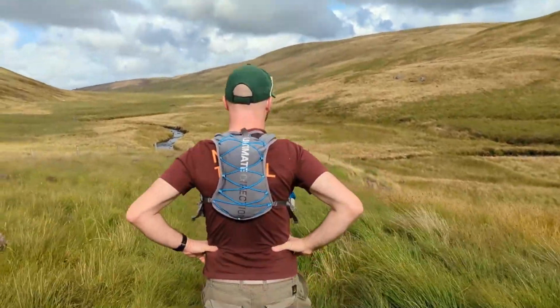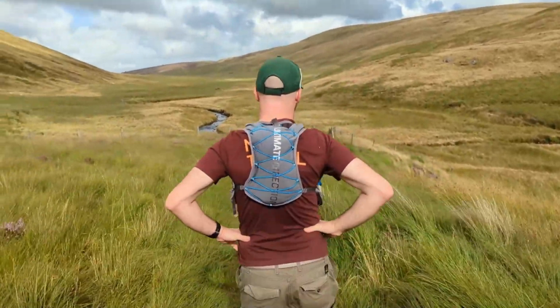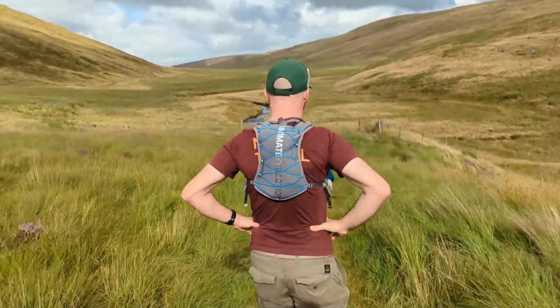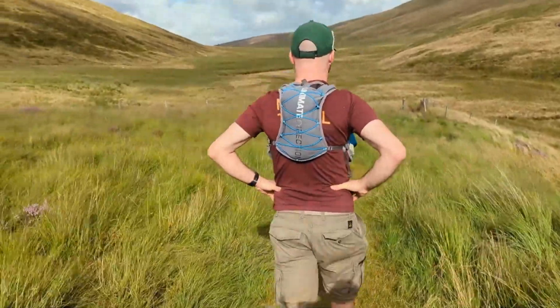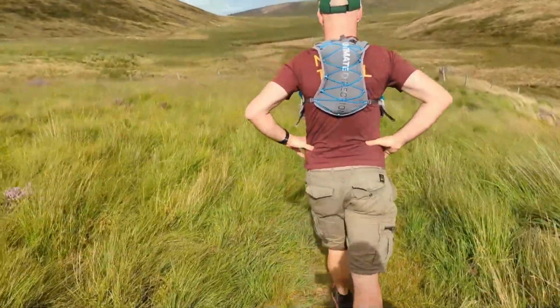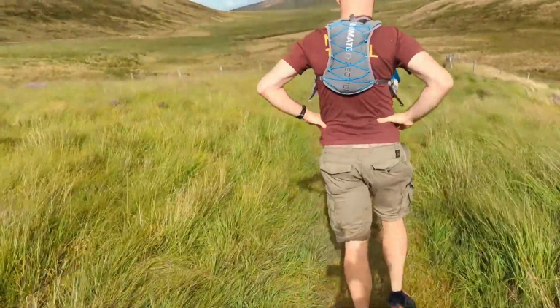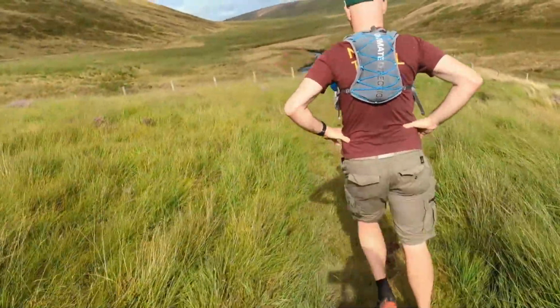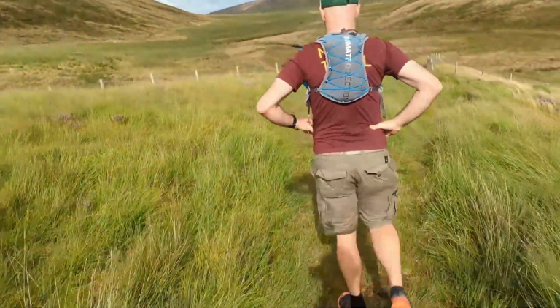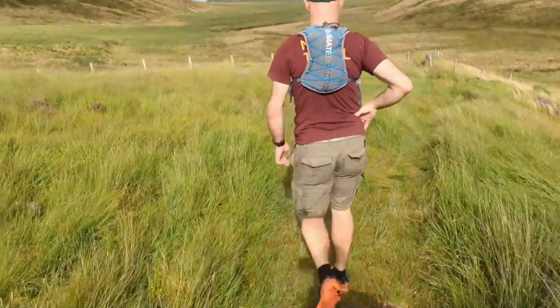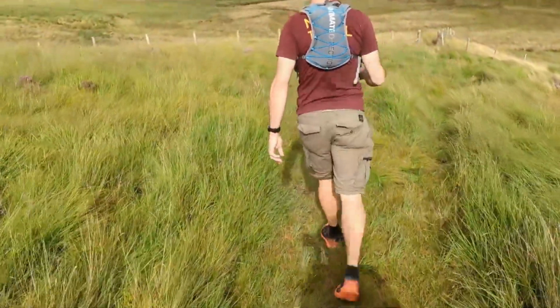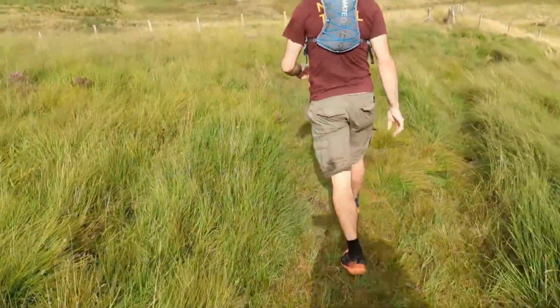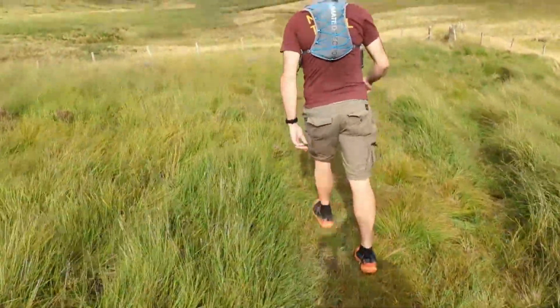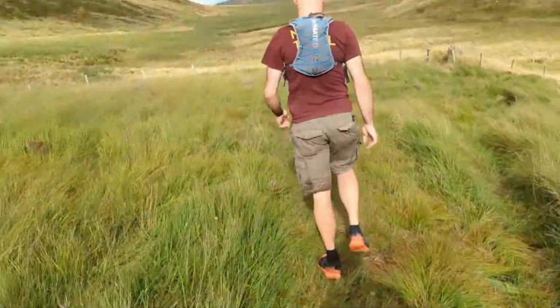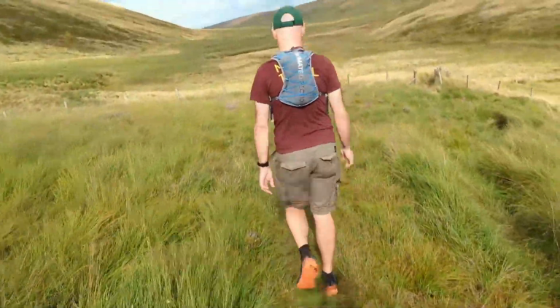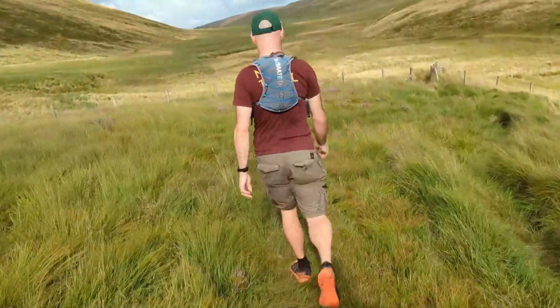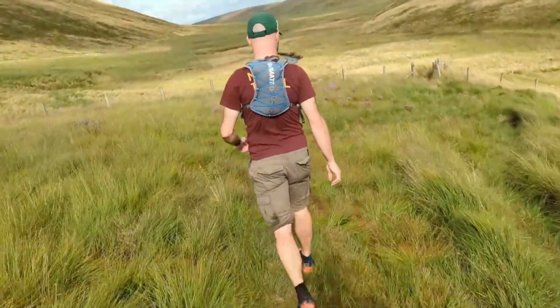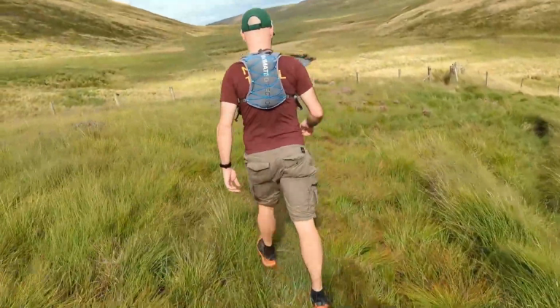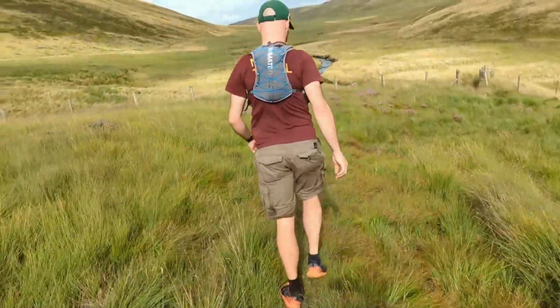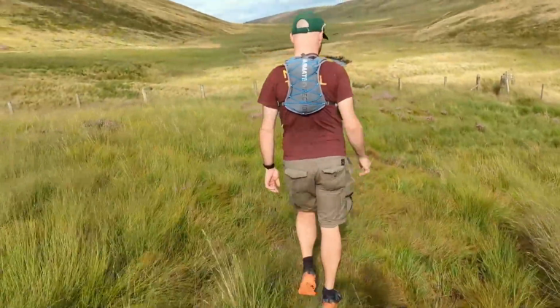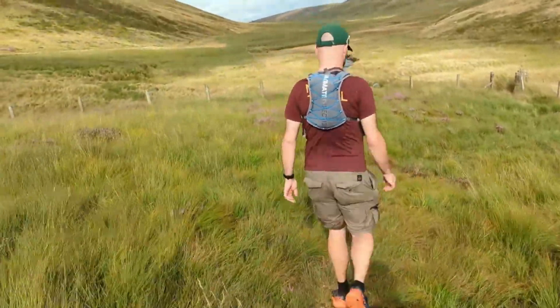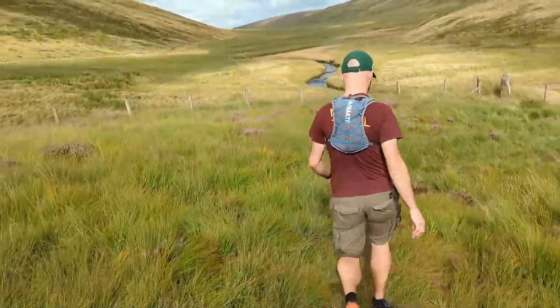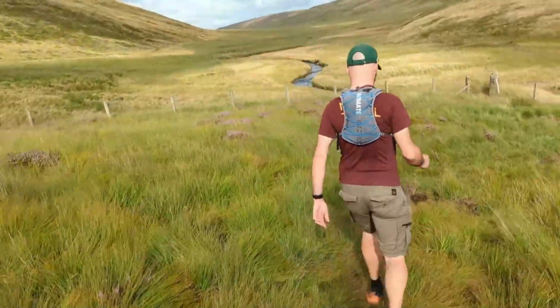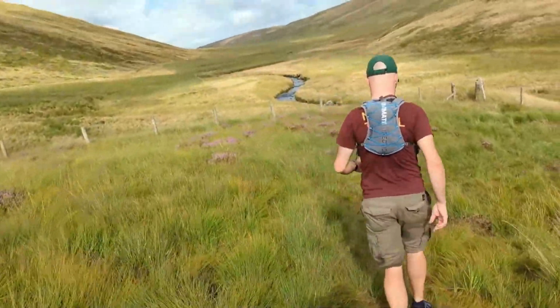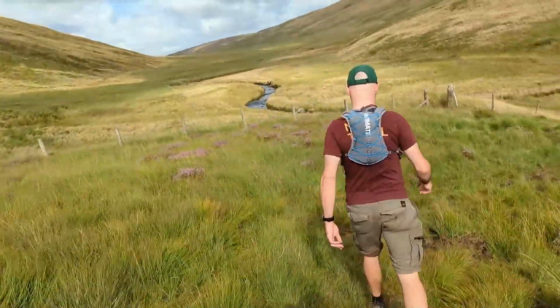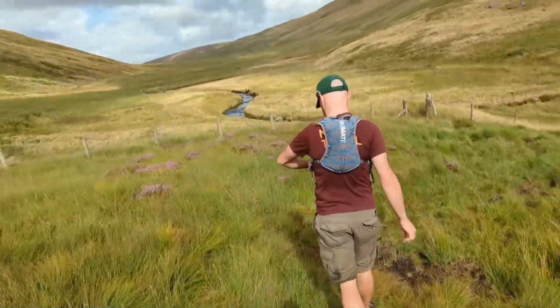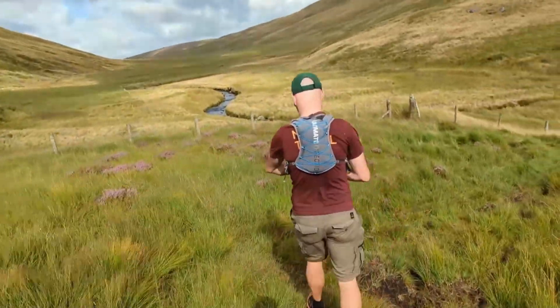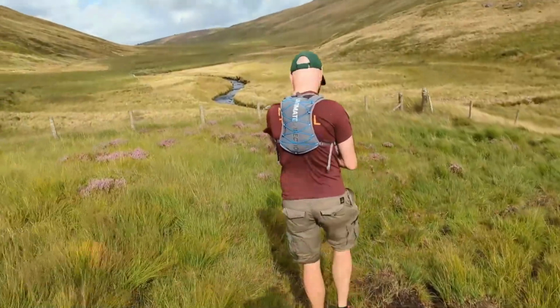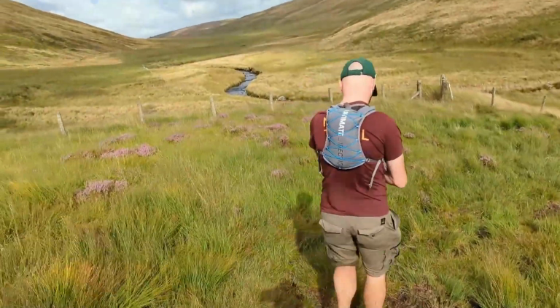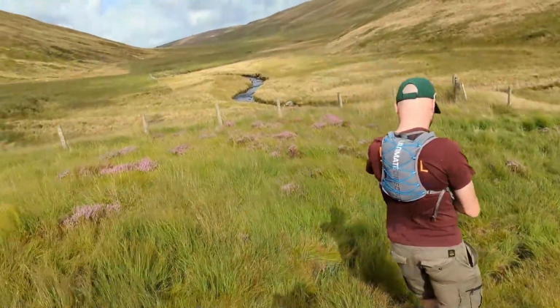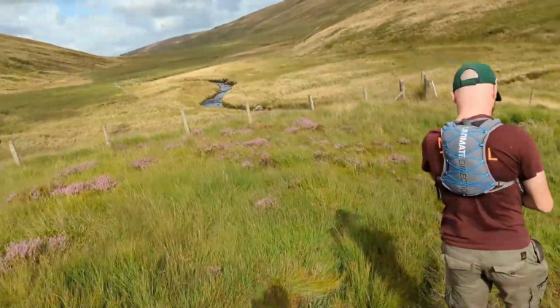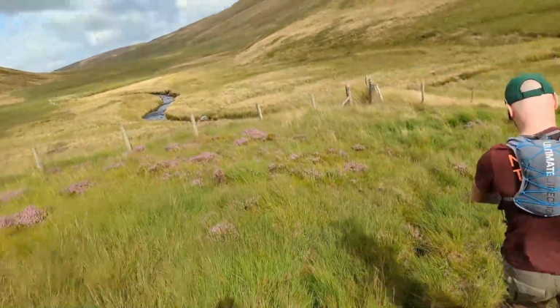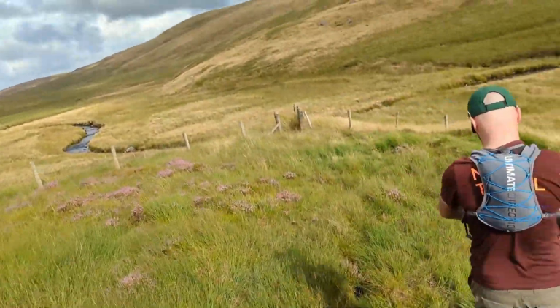We're back on the path now, and the map does say it's a clear path all the way back. I'm going to stop filming for a bit - I kind of just want to get back to the car now. We've been on our feet somewhere about four and a half, five hours already. Time to get back.